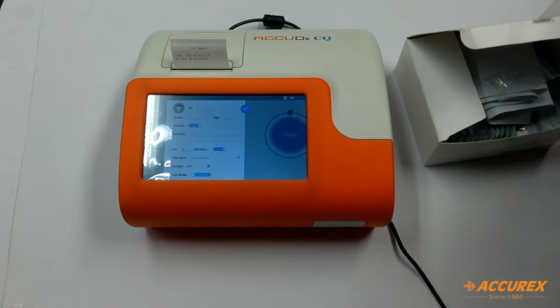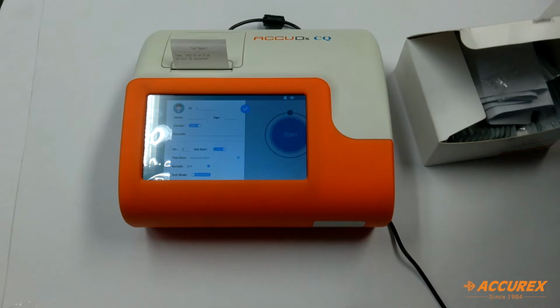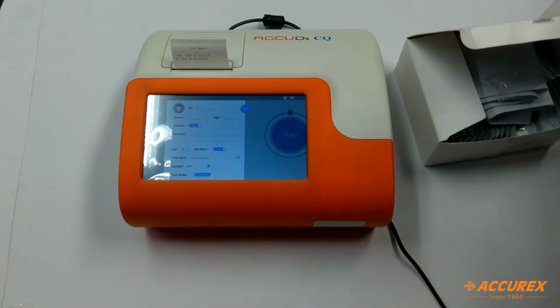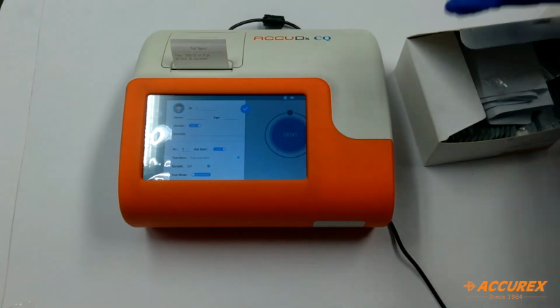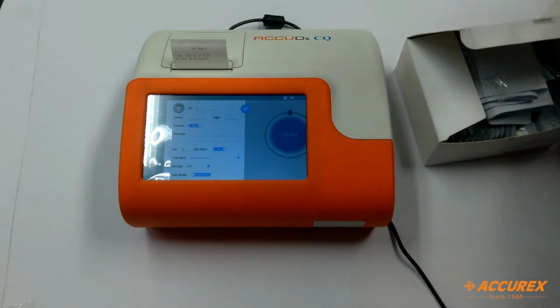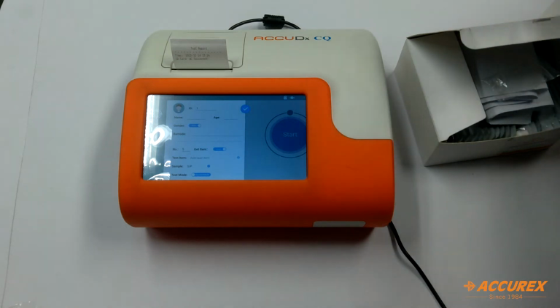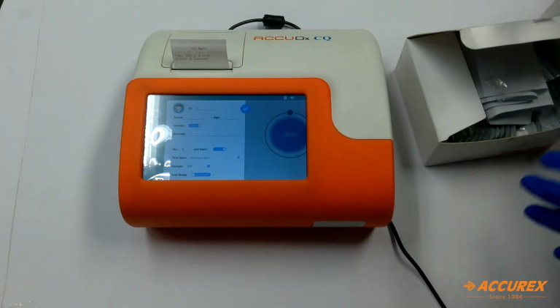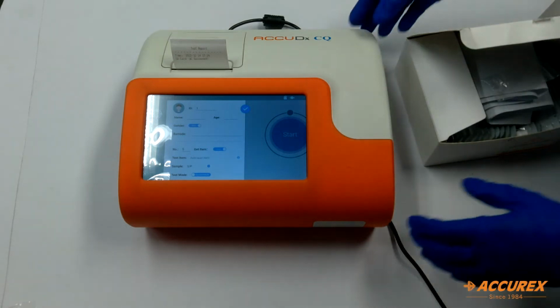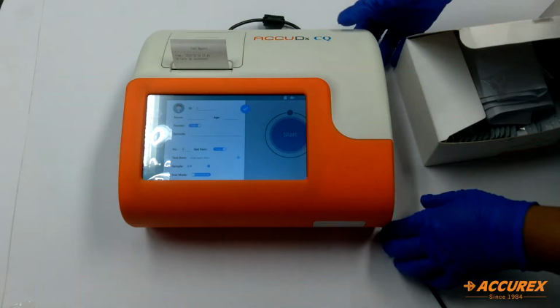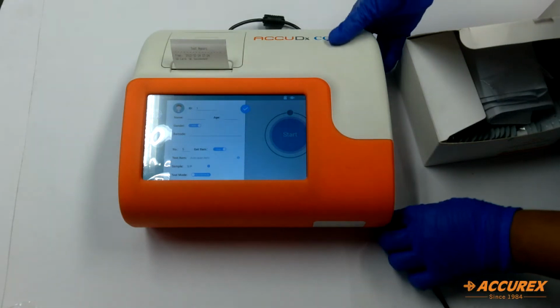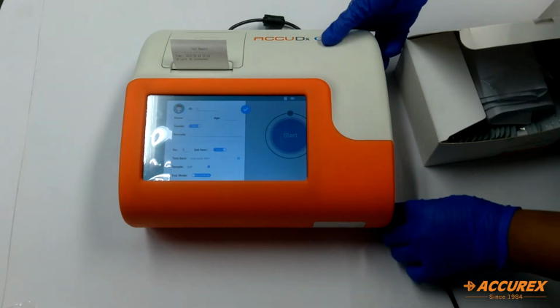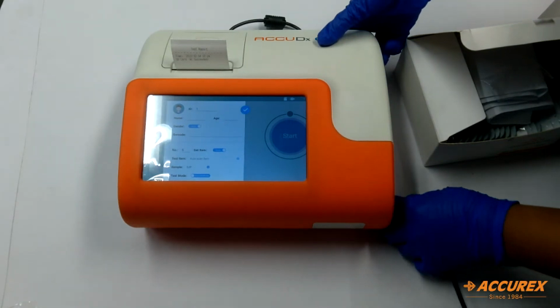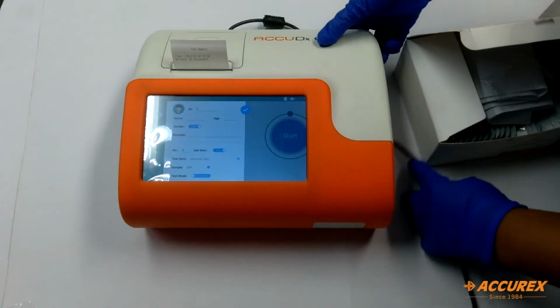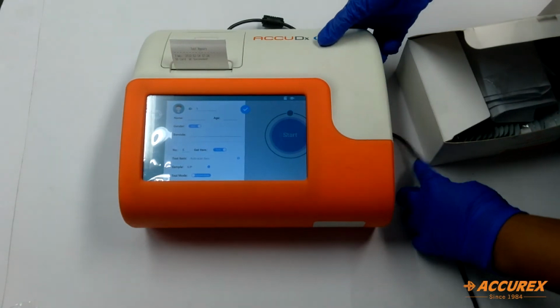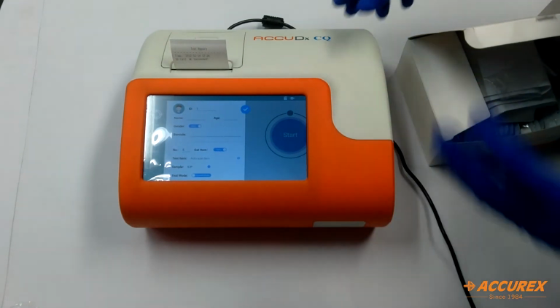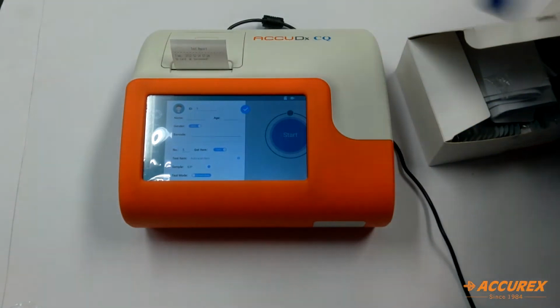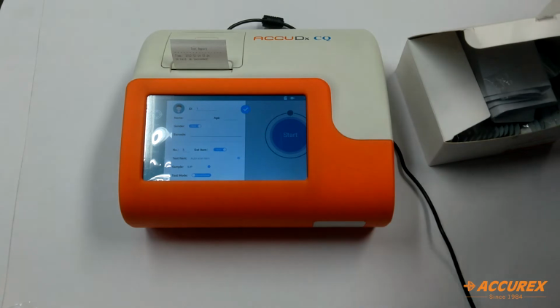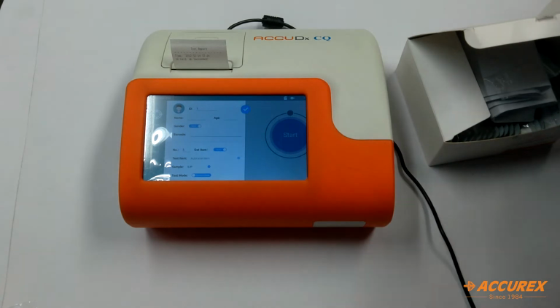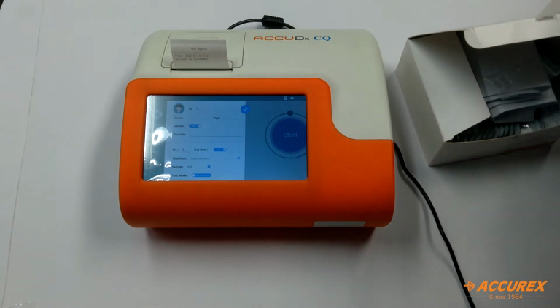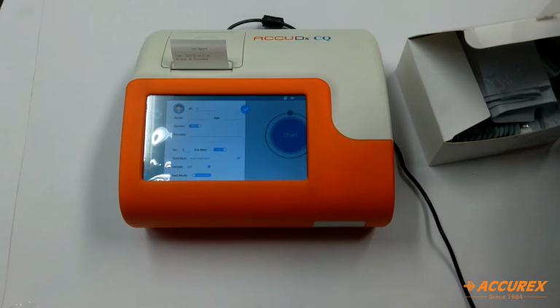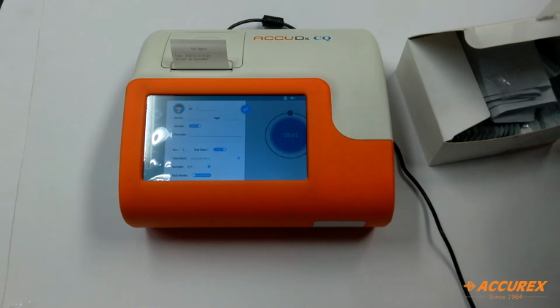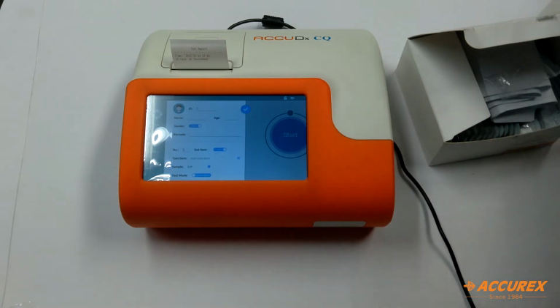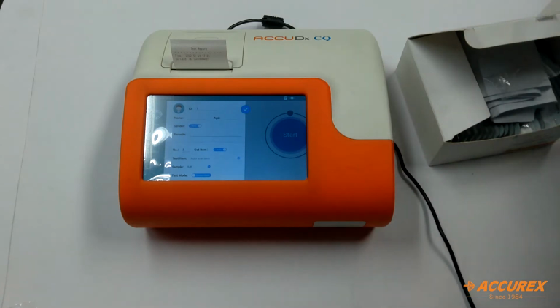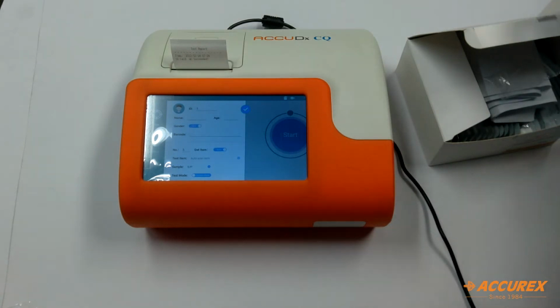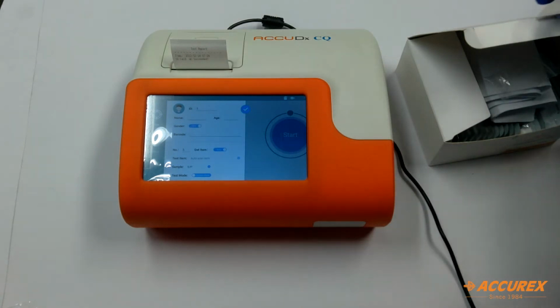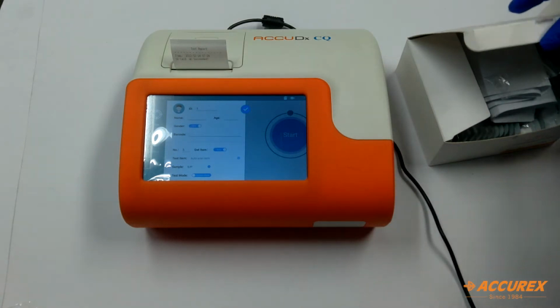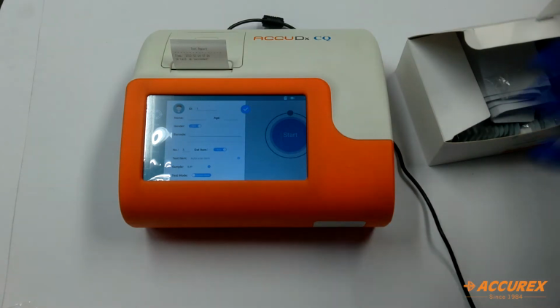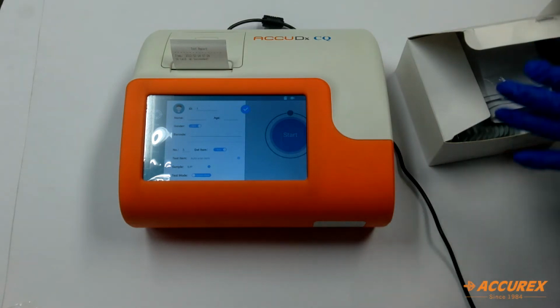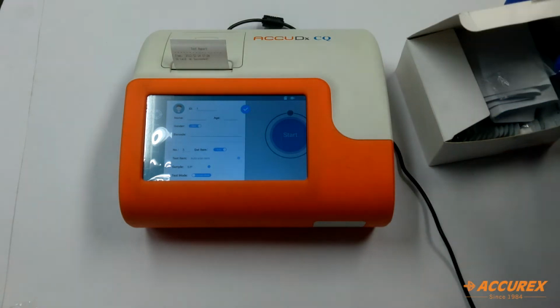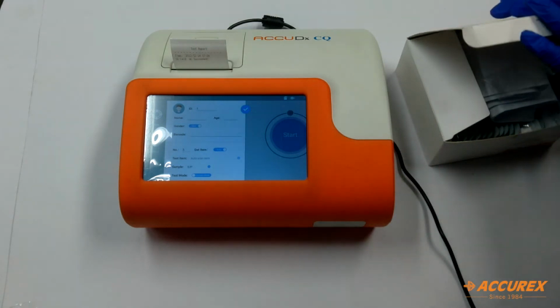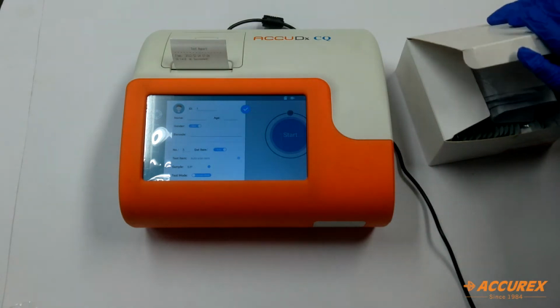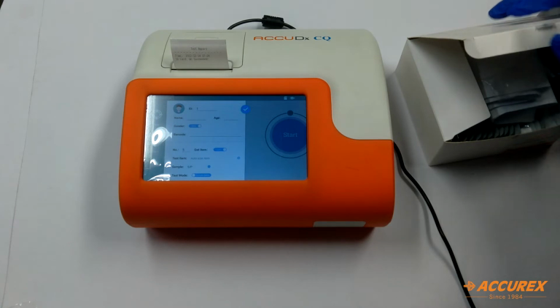Now you can perform the PCT test. For each test — like PCT, D-Dimer, T4, T3 — they have different SD cards, and the SD card will be present in the test kit box.